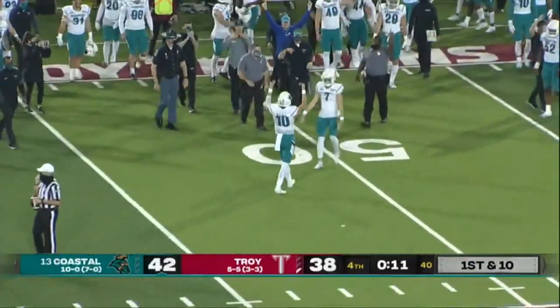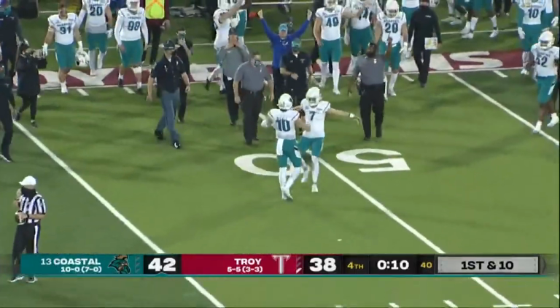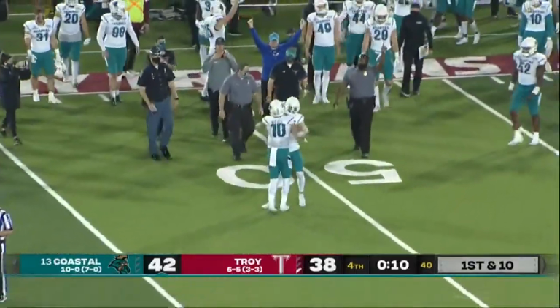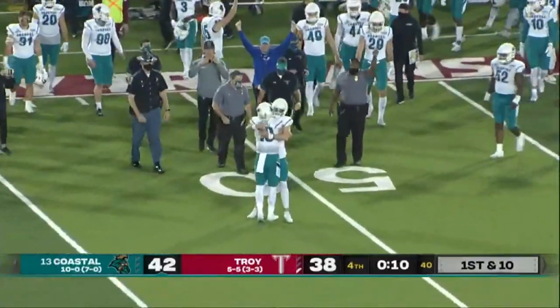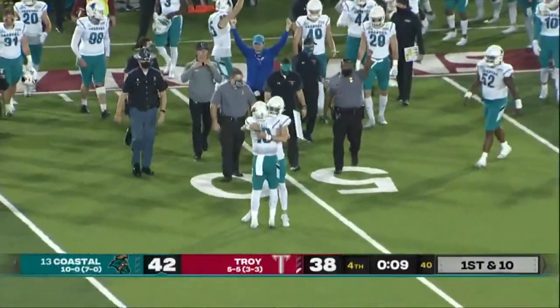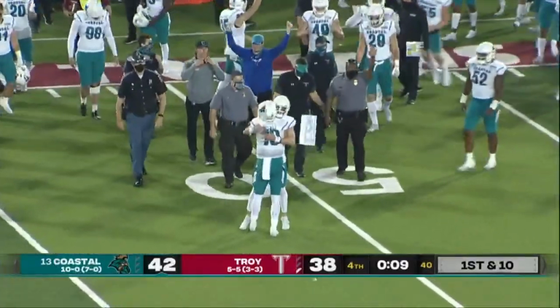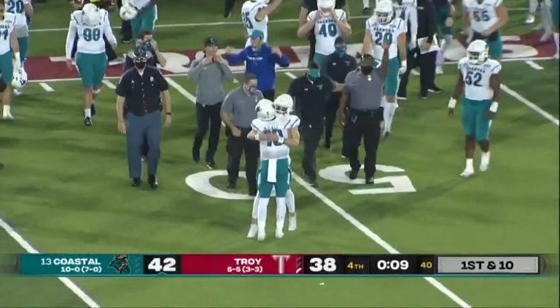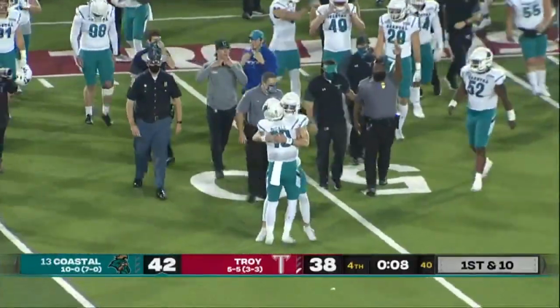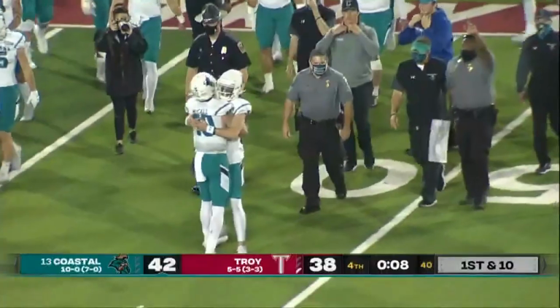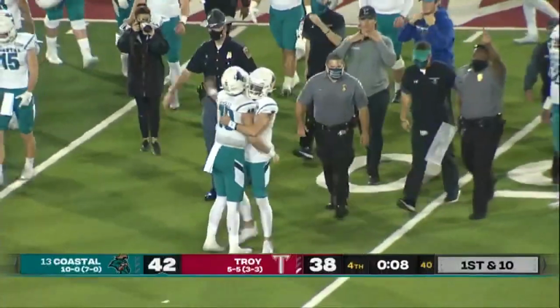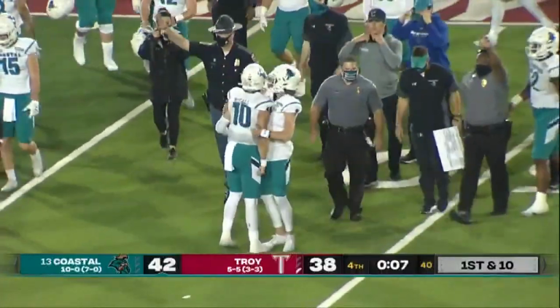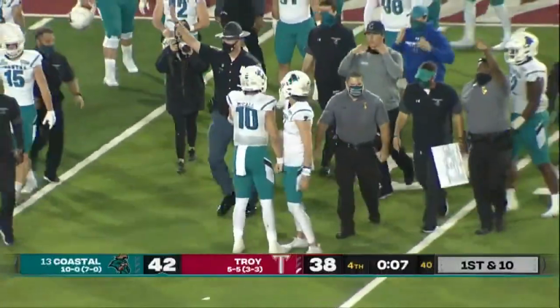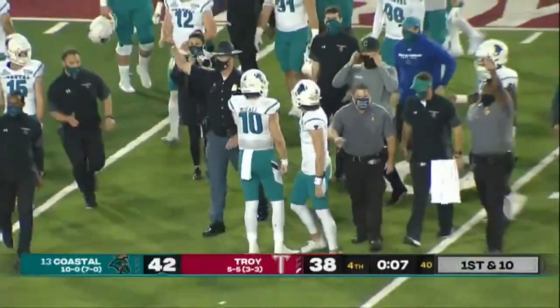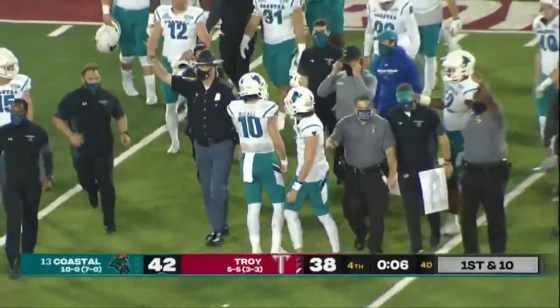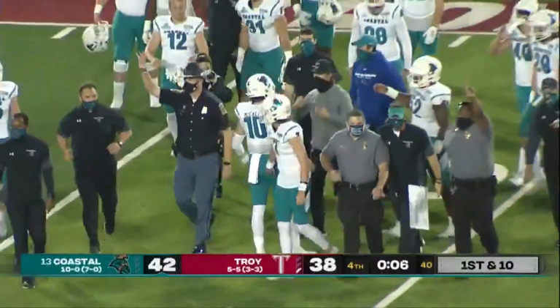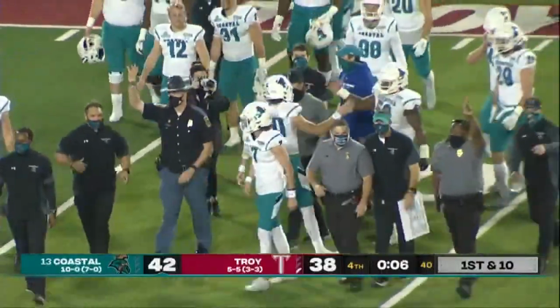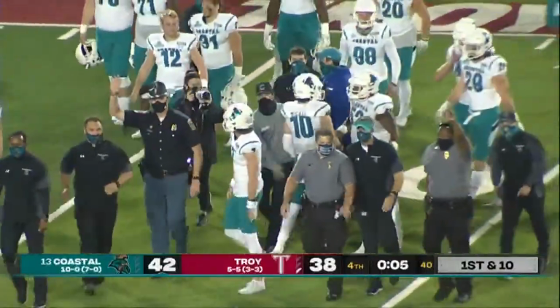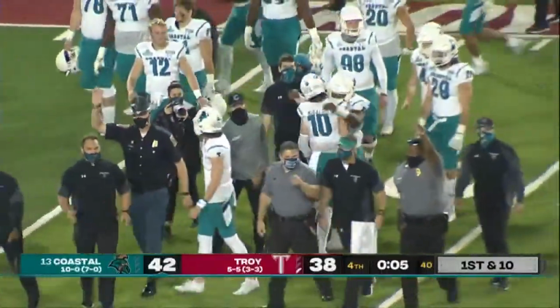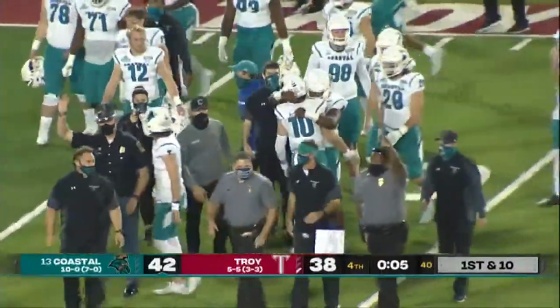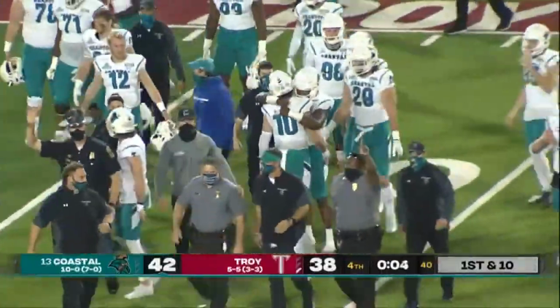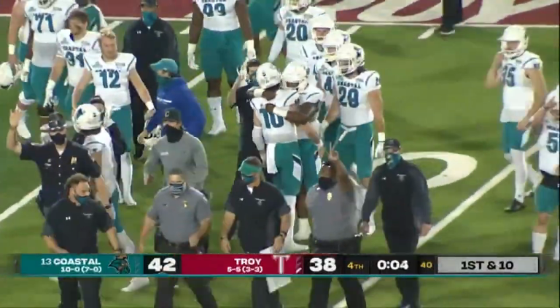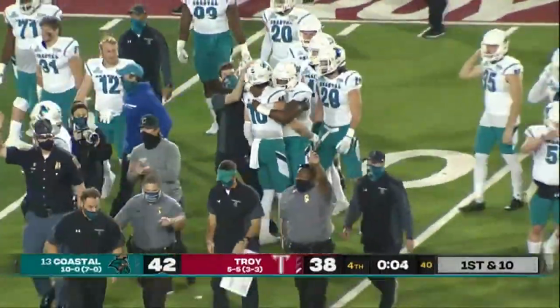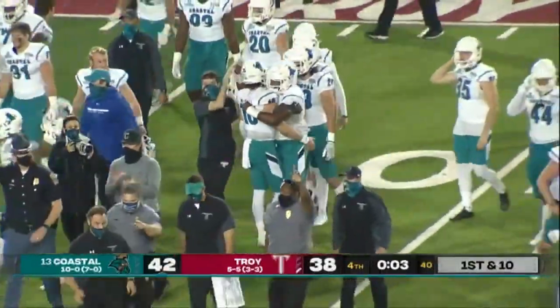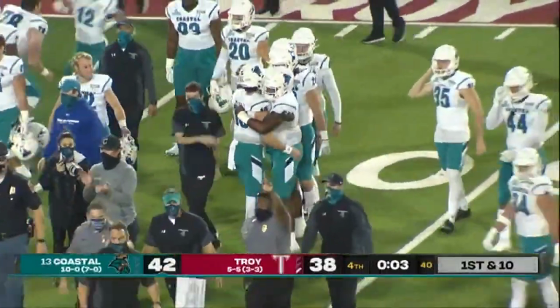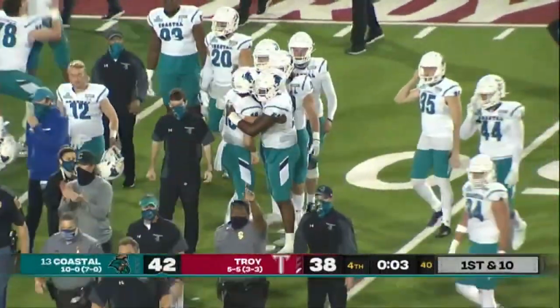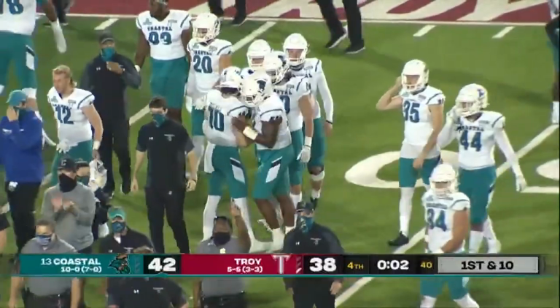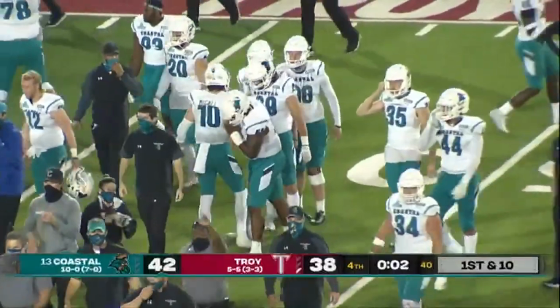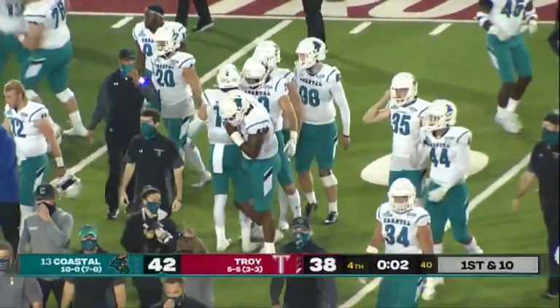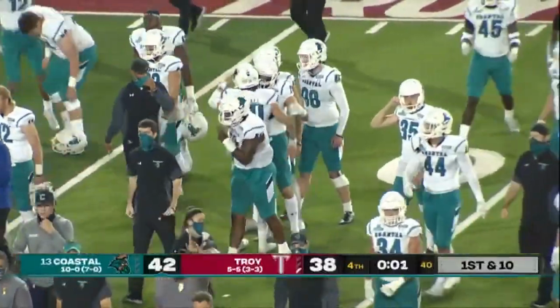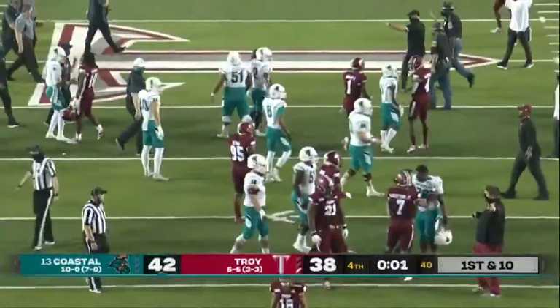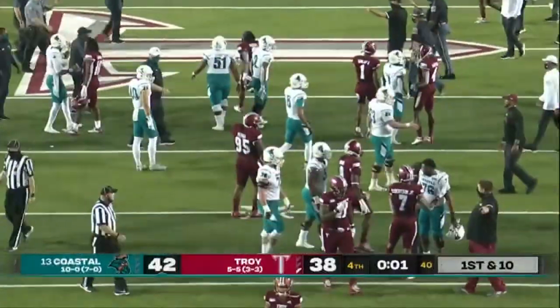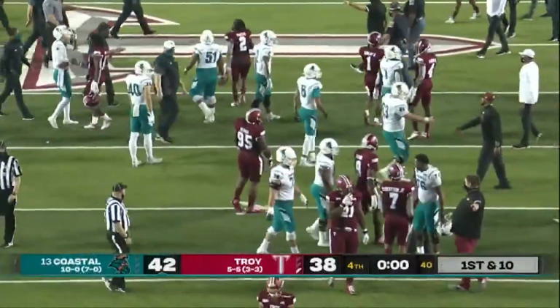A great win for Coastal on the road today against Troy. An undefeated season advanced for Coastal Carolina.